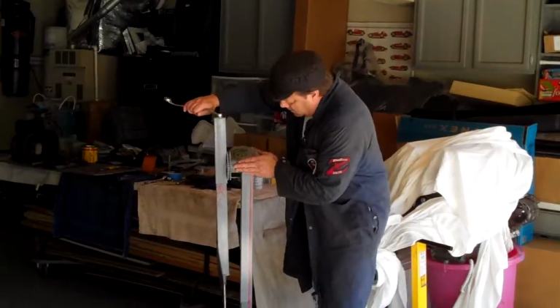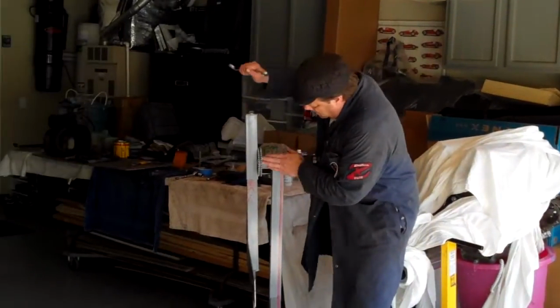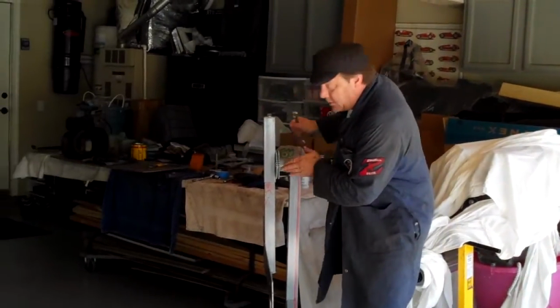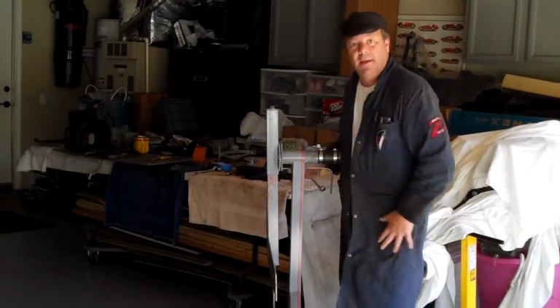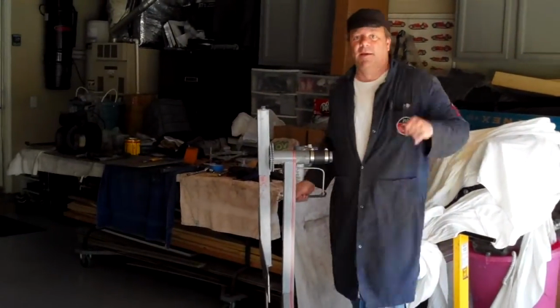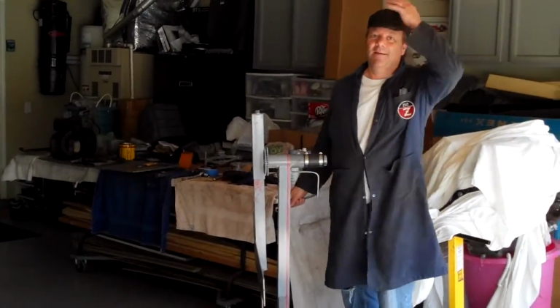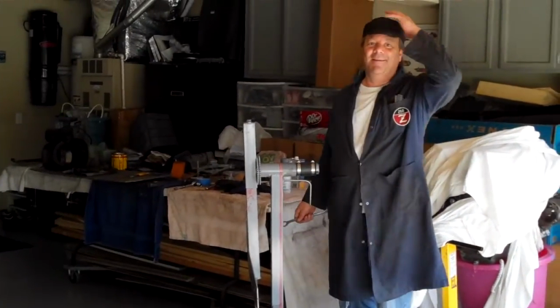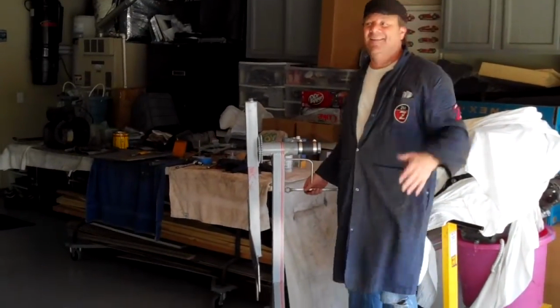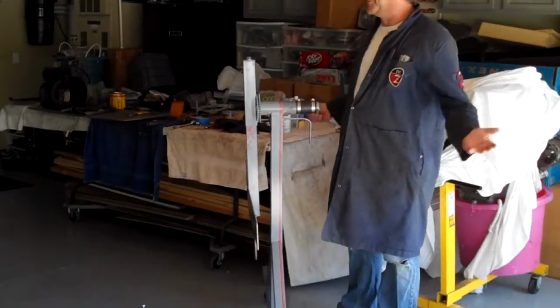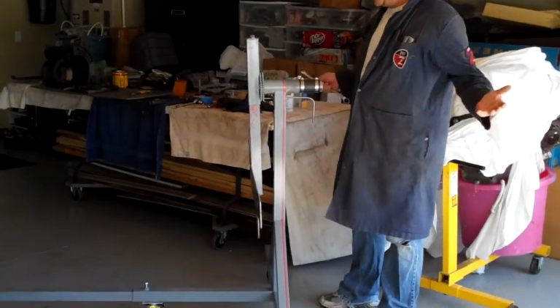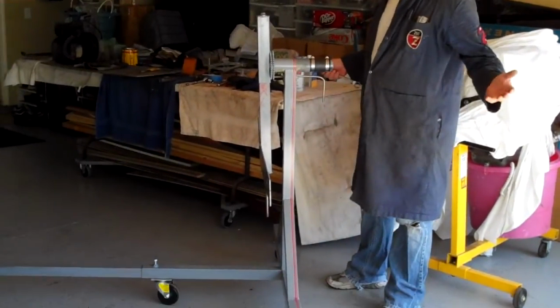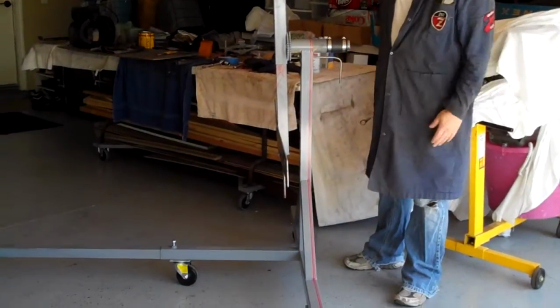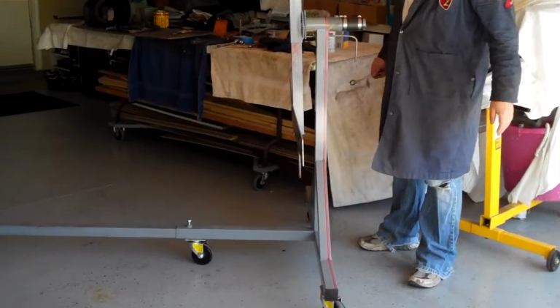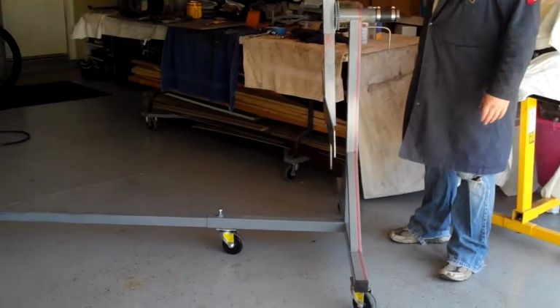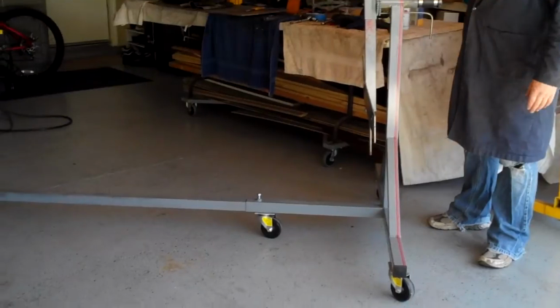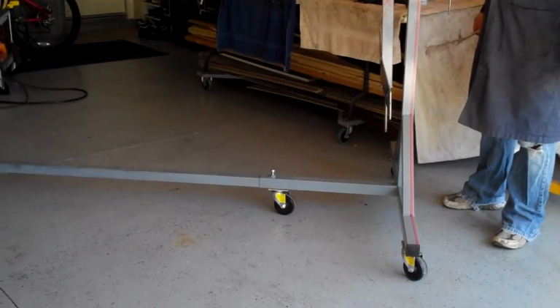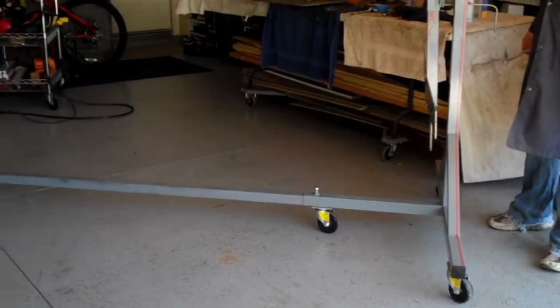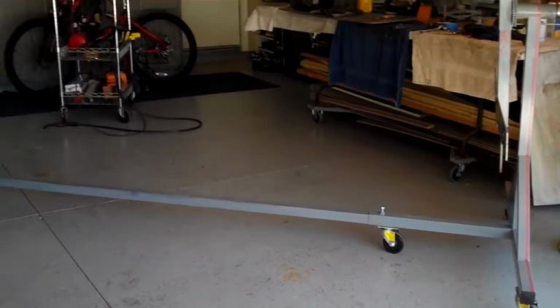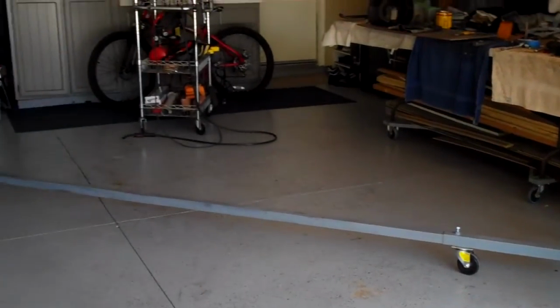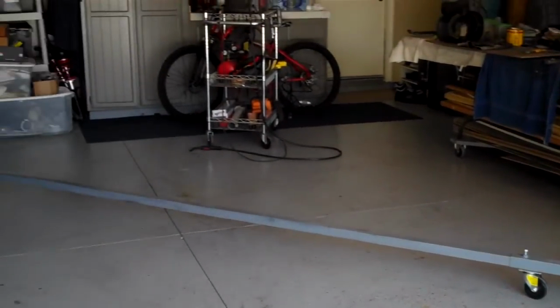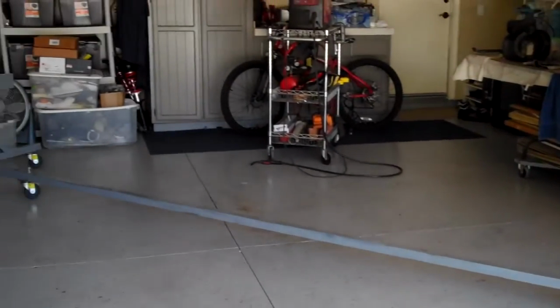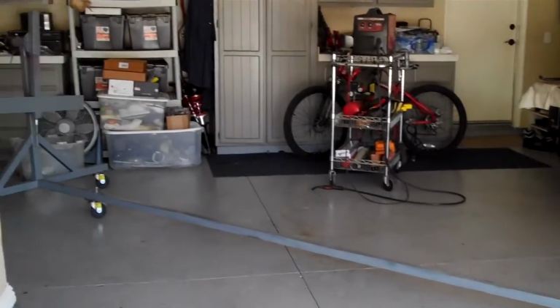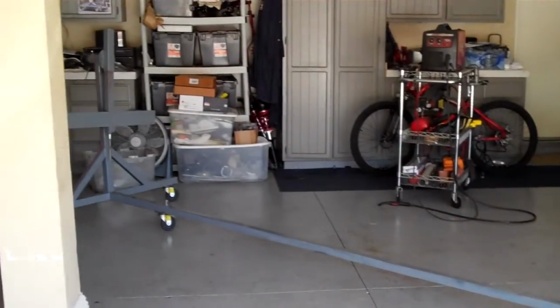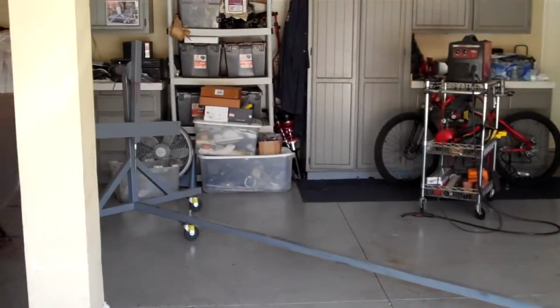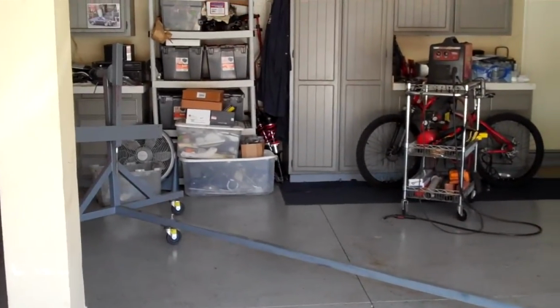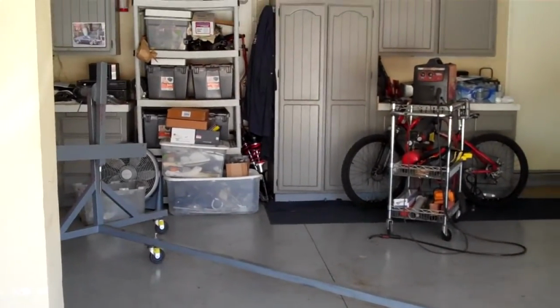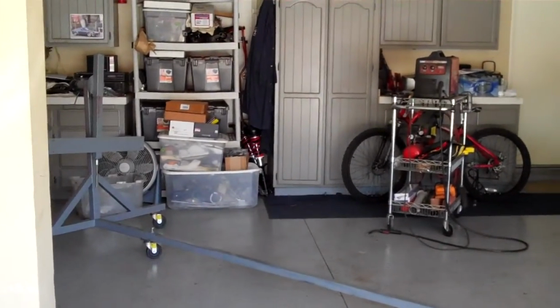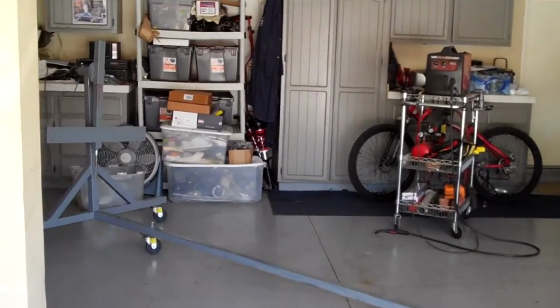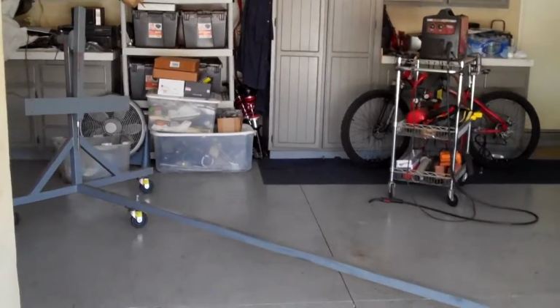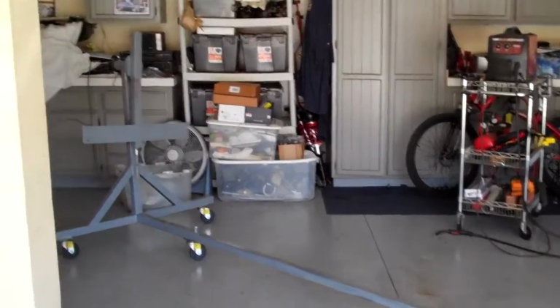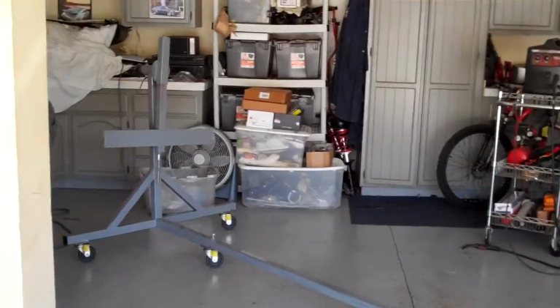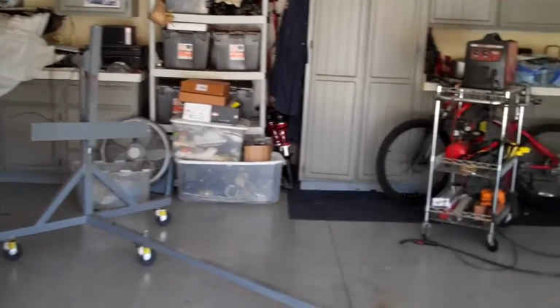Hi dad. Hey. It's done! Holy crap. I can't wait to try it out and see how it works, but I think all the adjustments are definitely going to work.